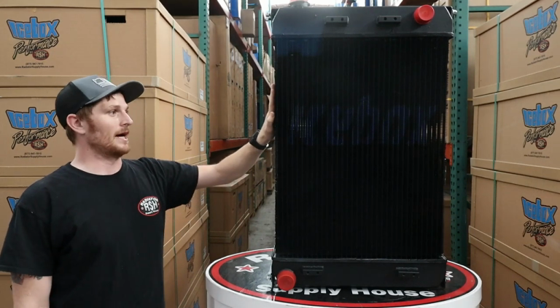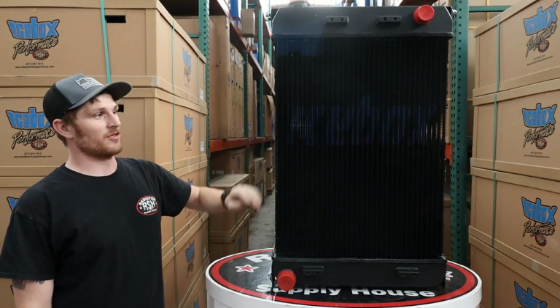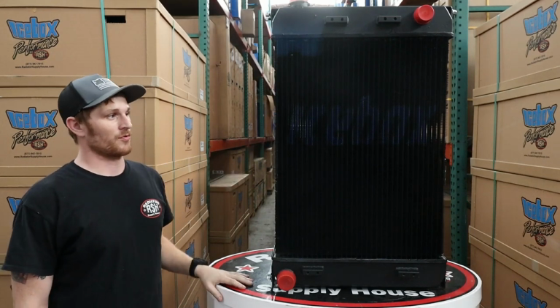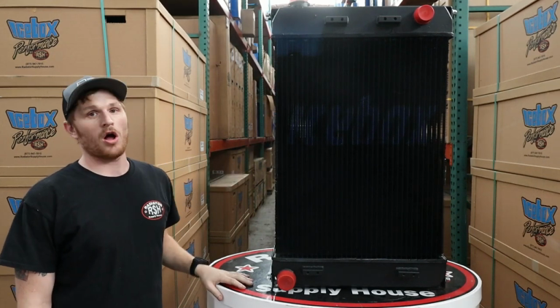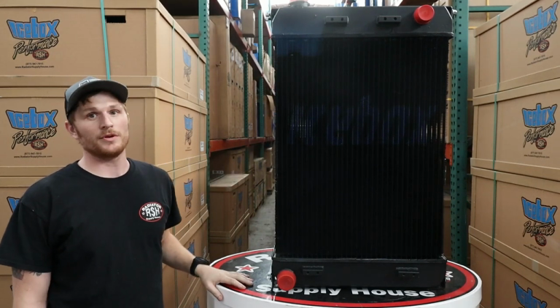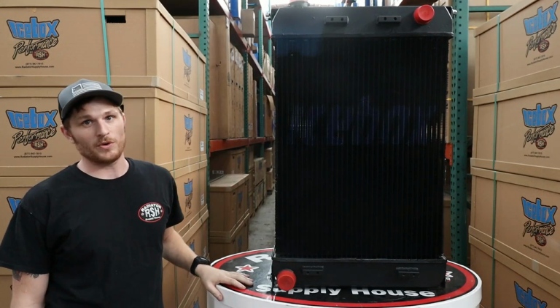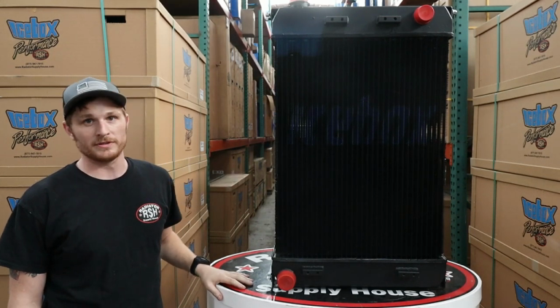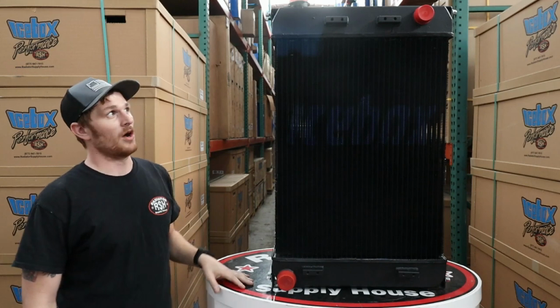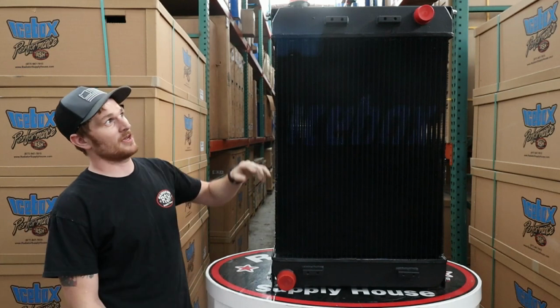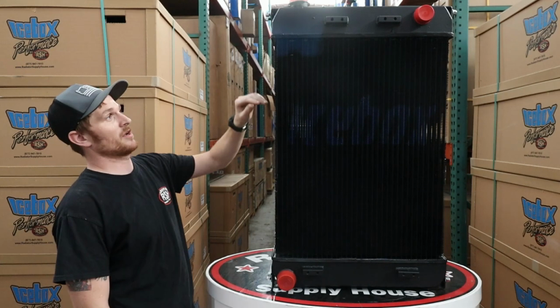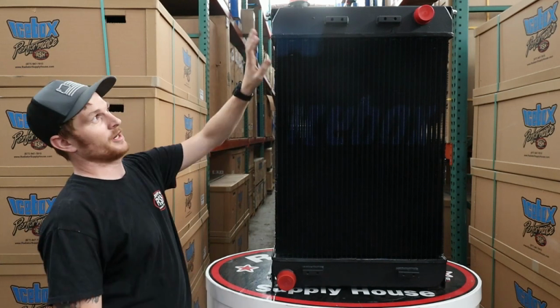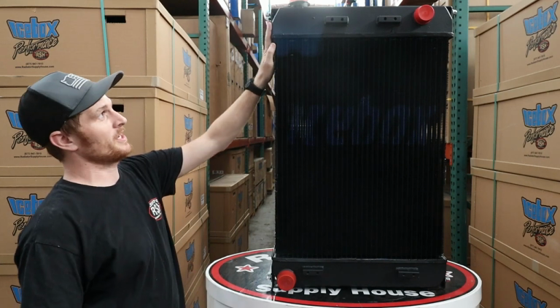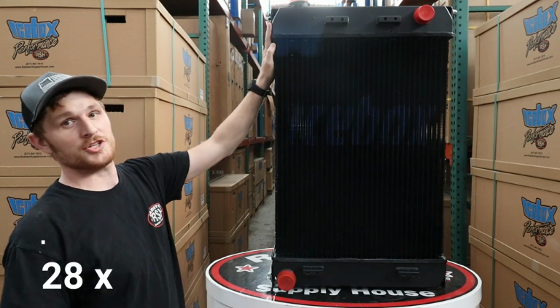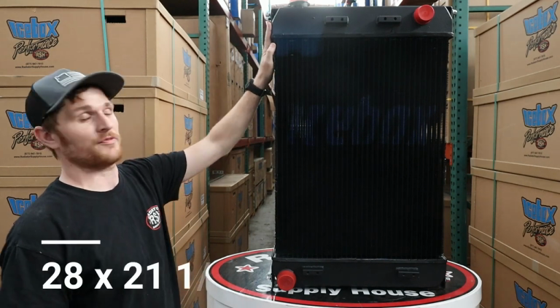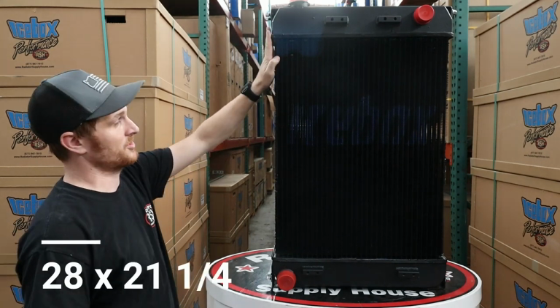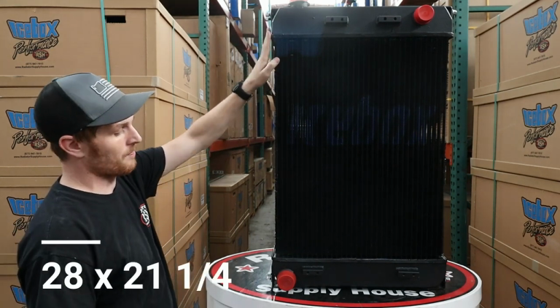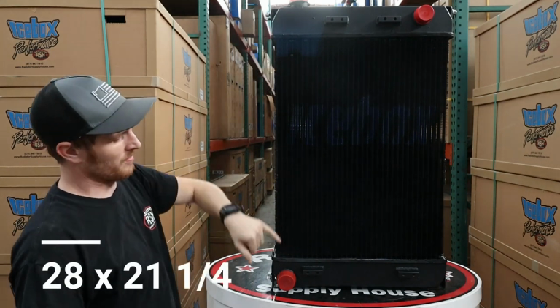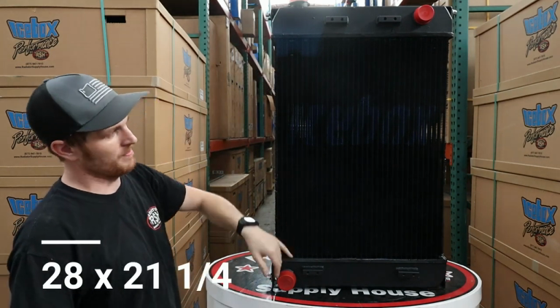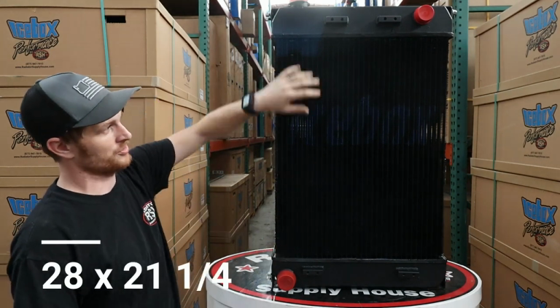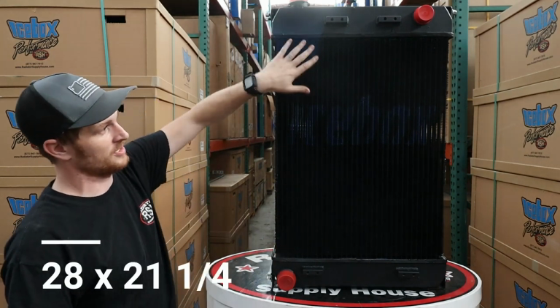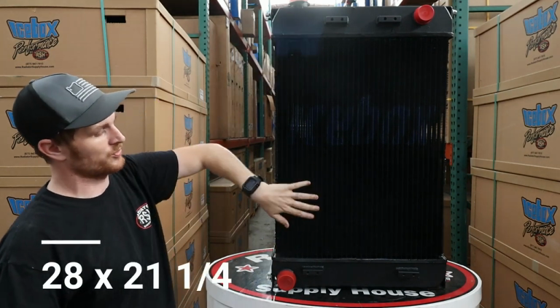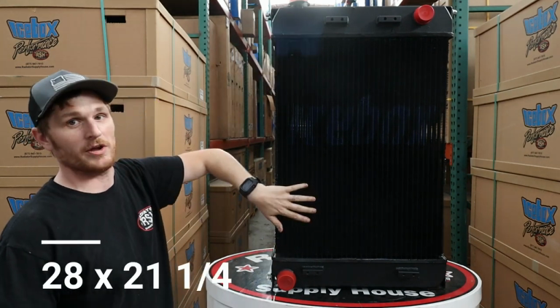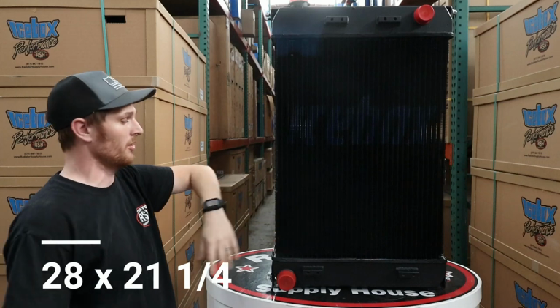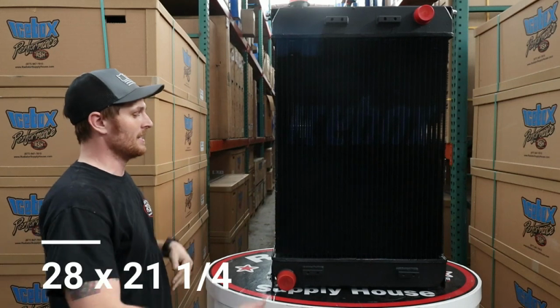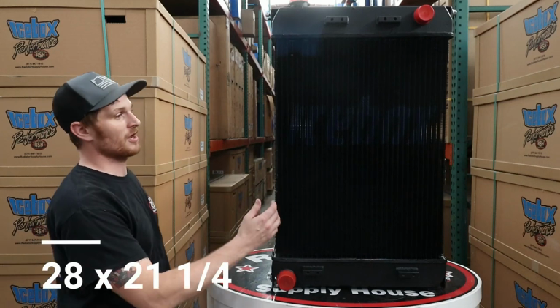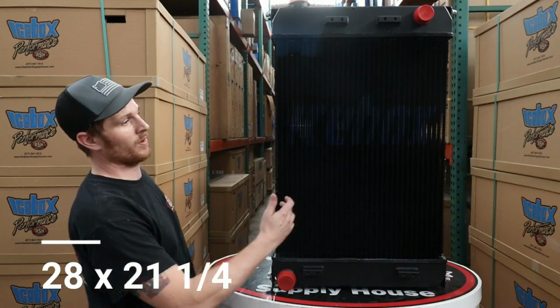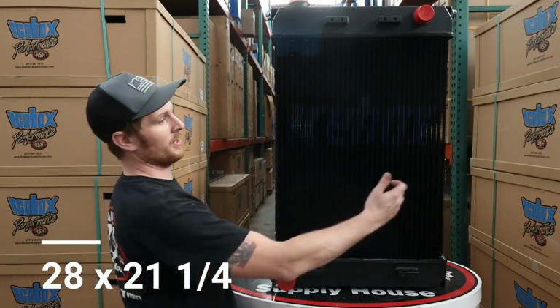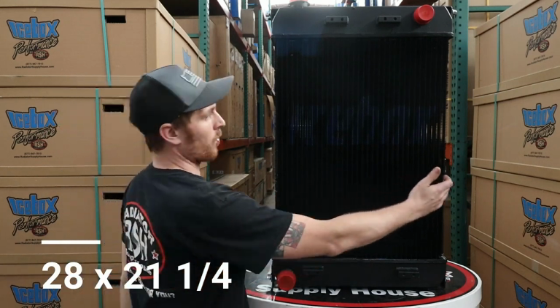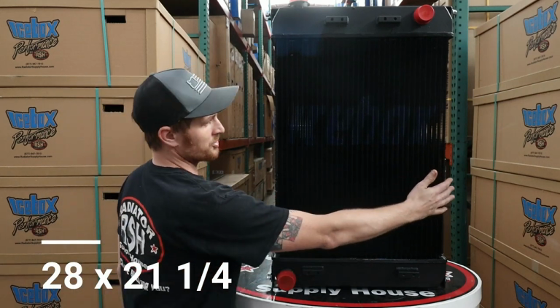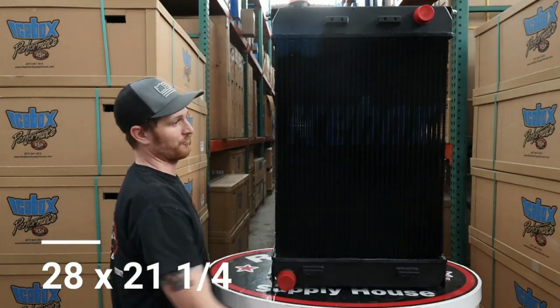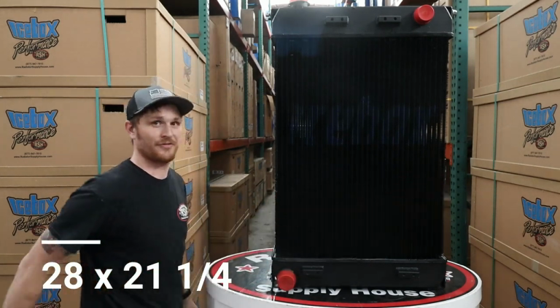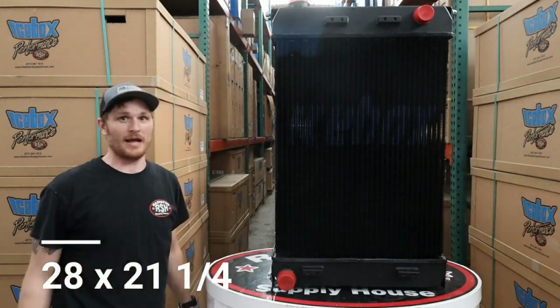It's another one of the real common units that we build. On this guy, you're going to be looking at 28 inches from the top to the bottom header — just this in-between area here — and then you've got 21 and 1/4 inches from left to right.